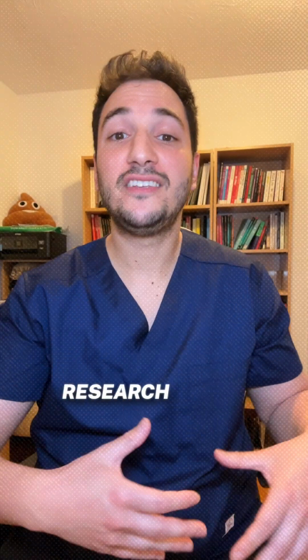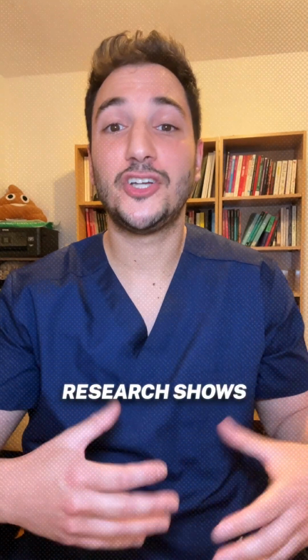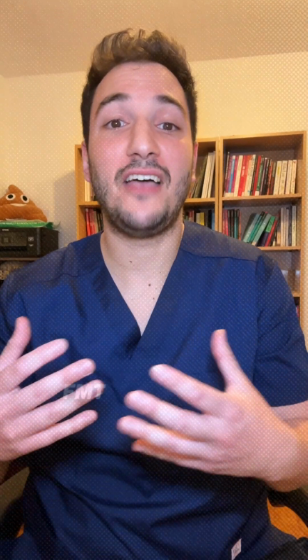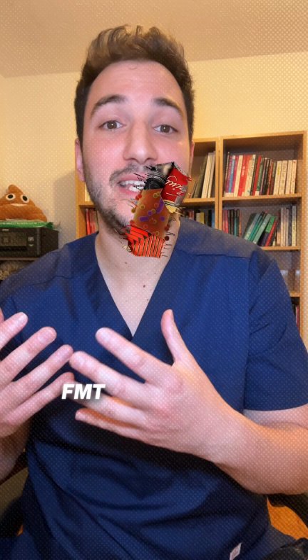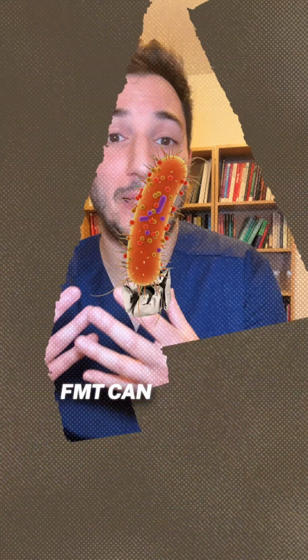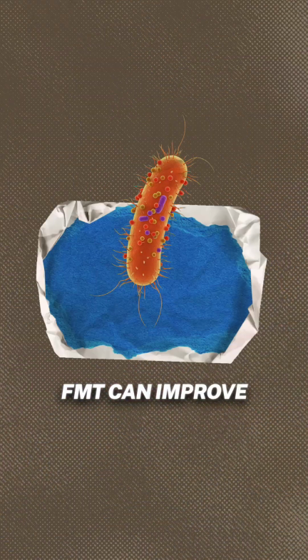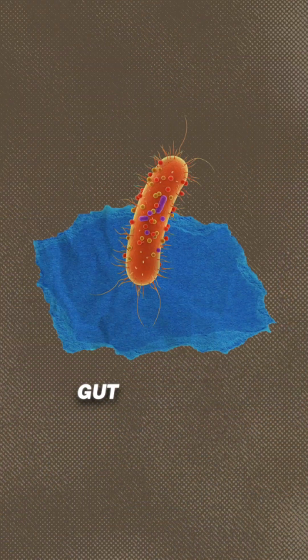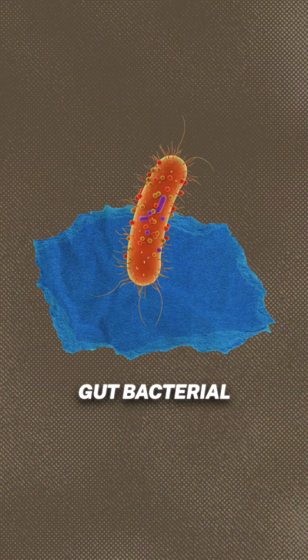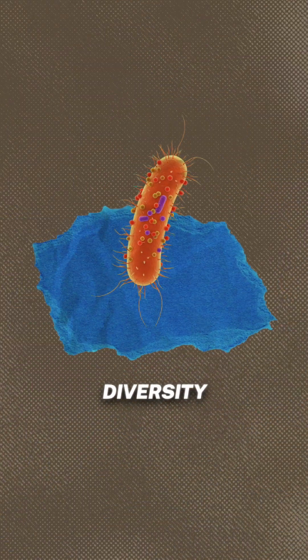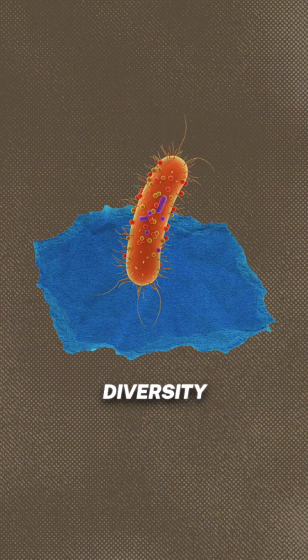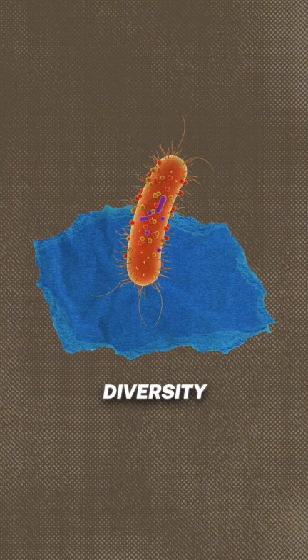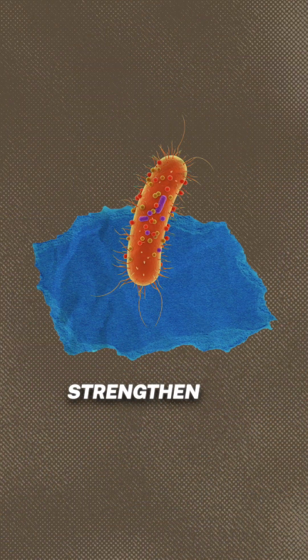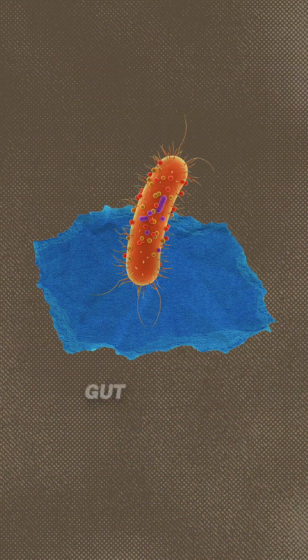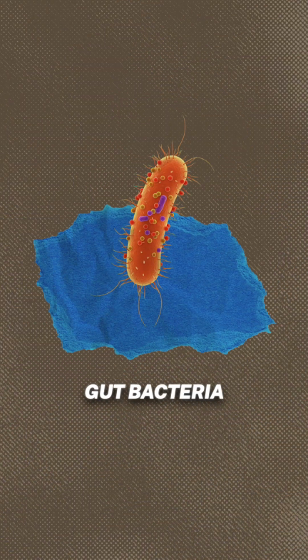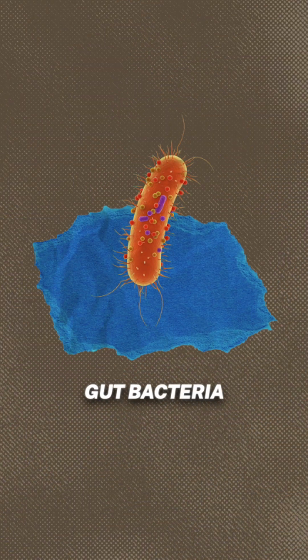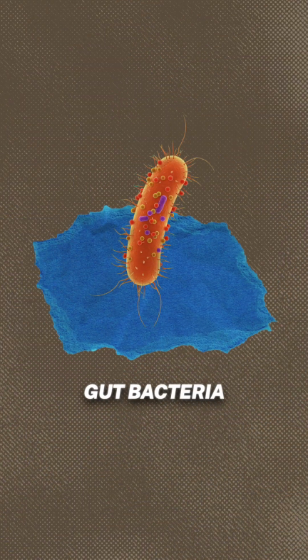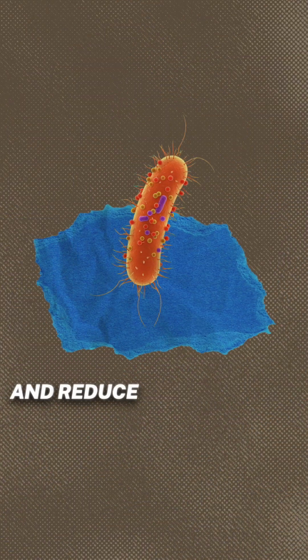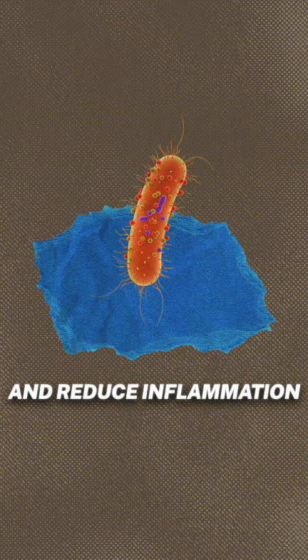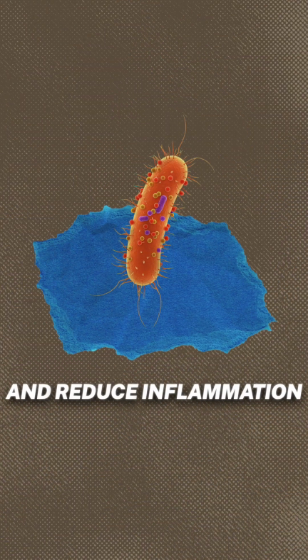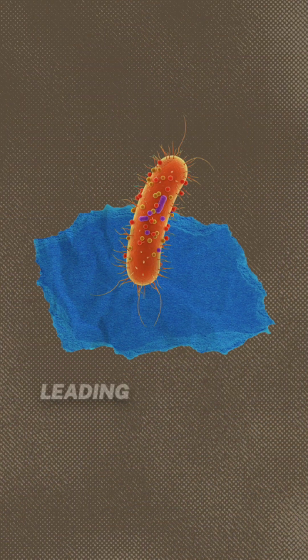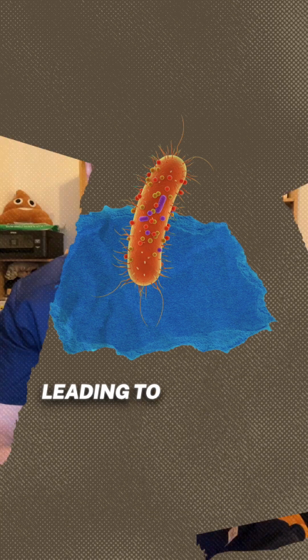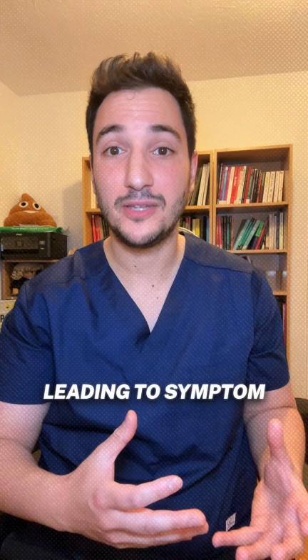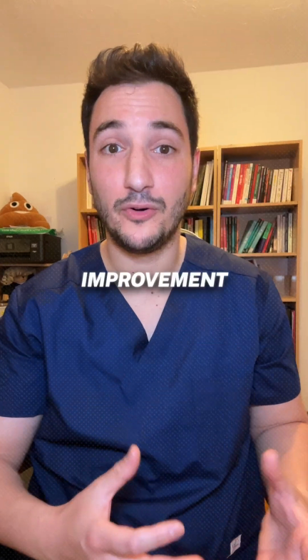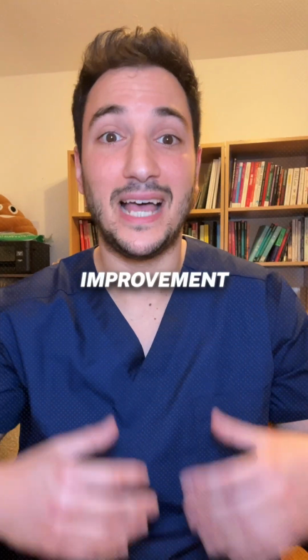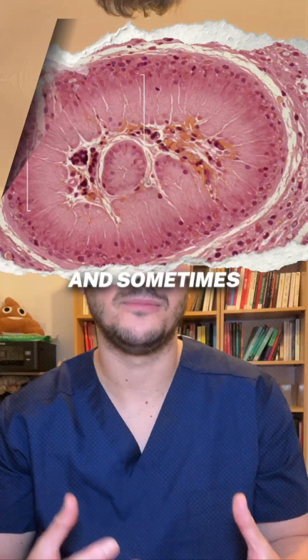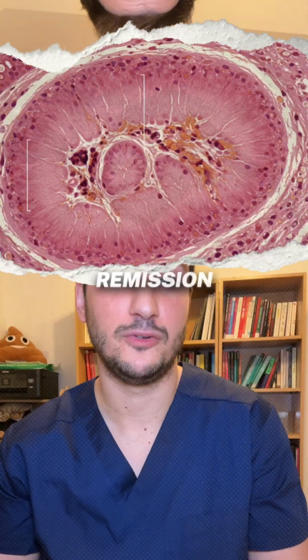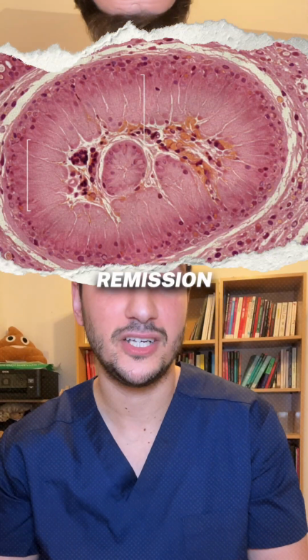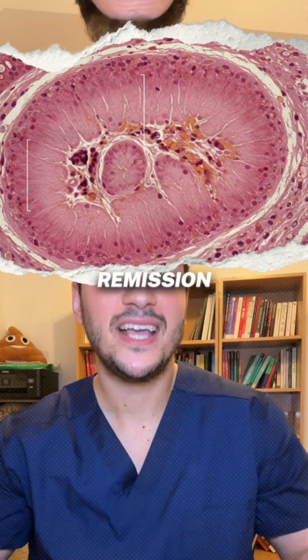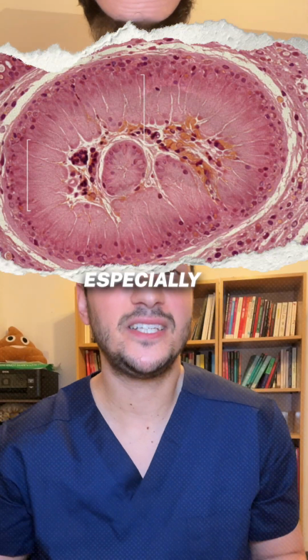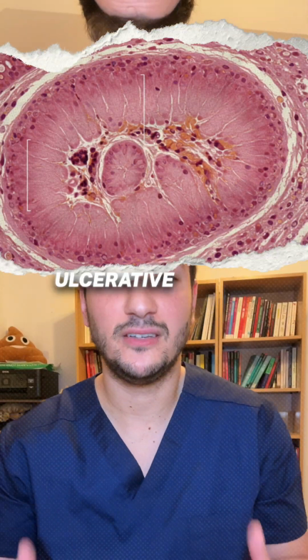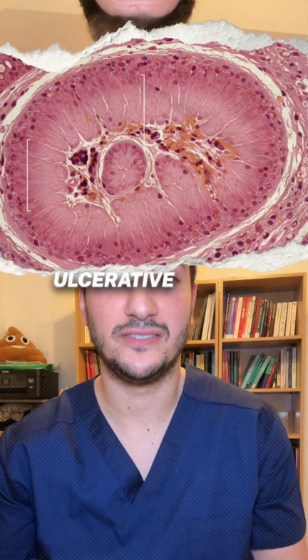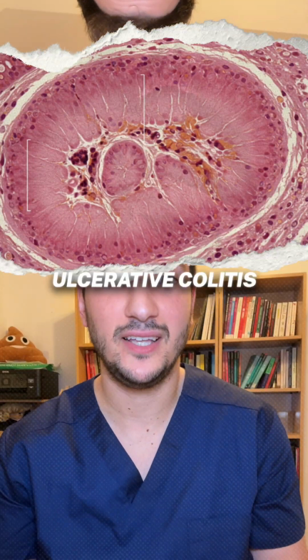Research shows FMT can improve gut bacterial diversity, strengthen the gut barrier, and reduce inflammation, leading to symptom improvement and sometimes remission, especially in ulcerative colitis.